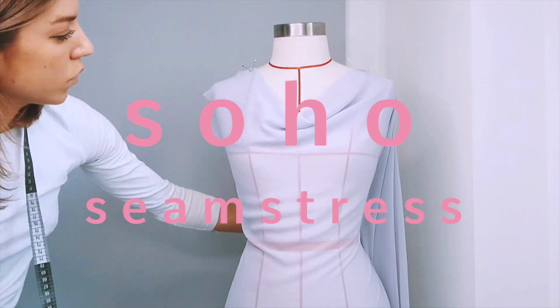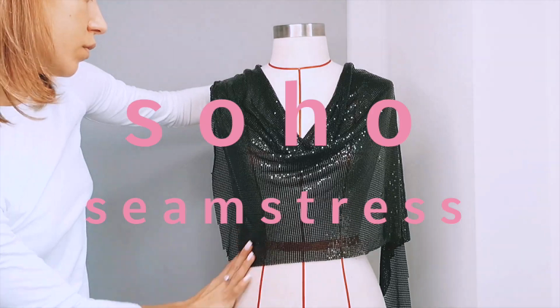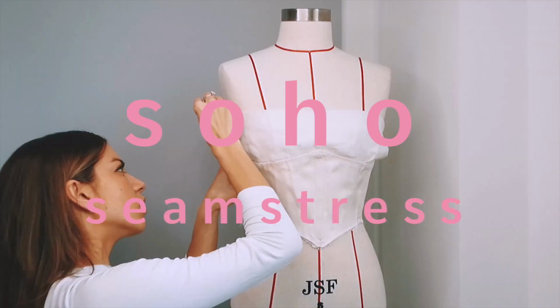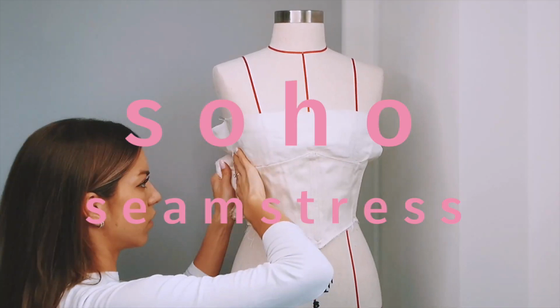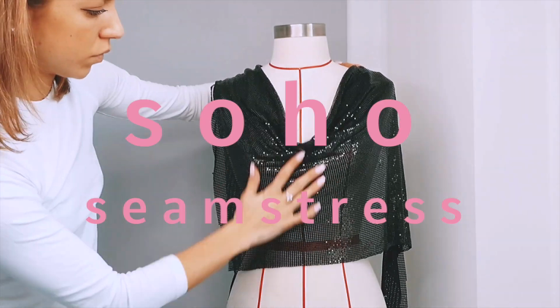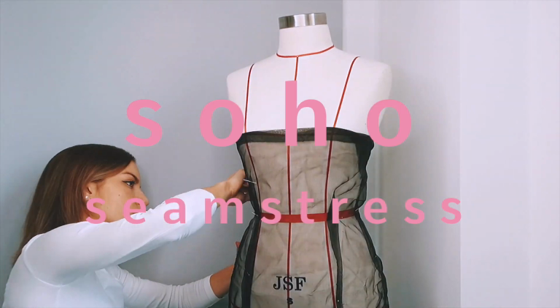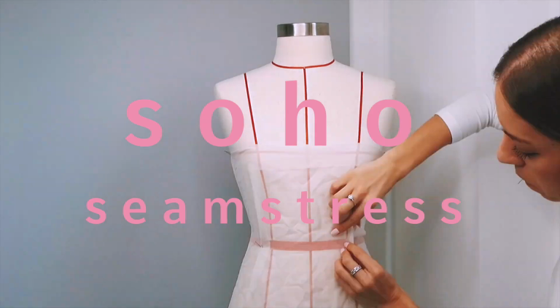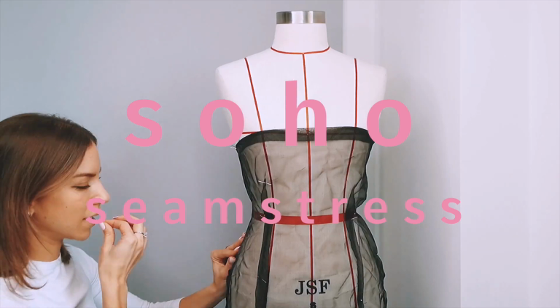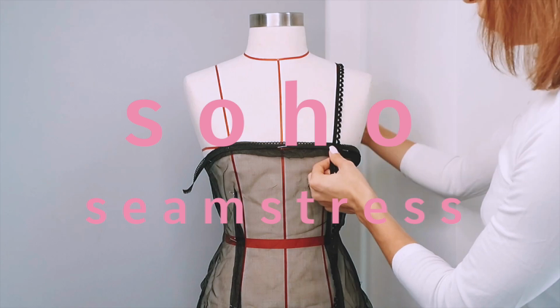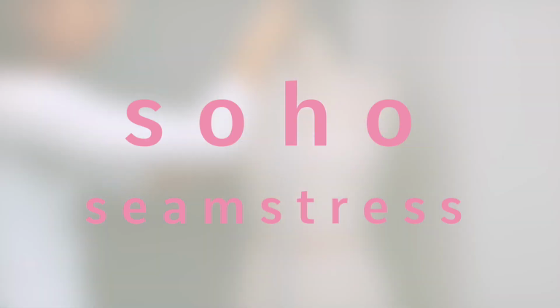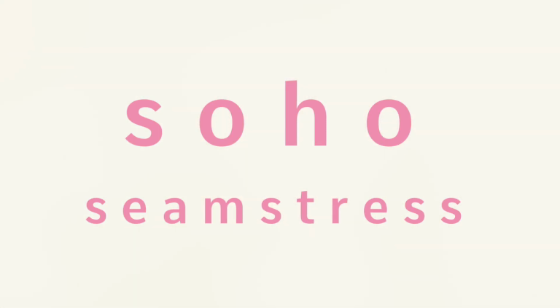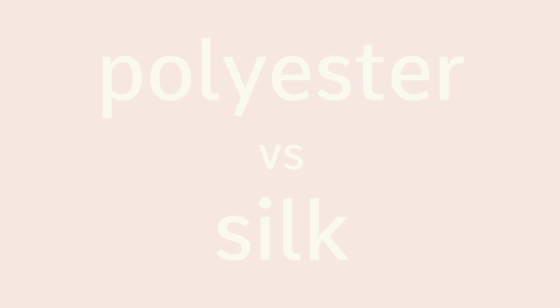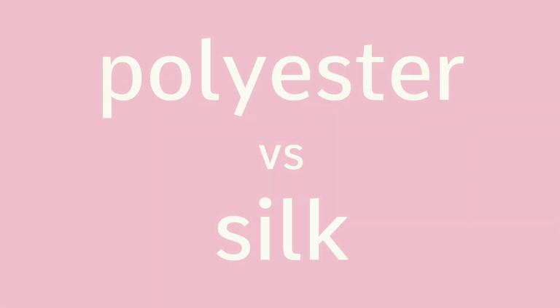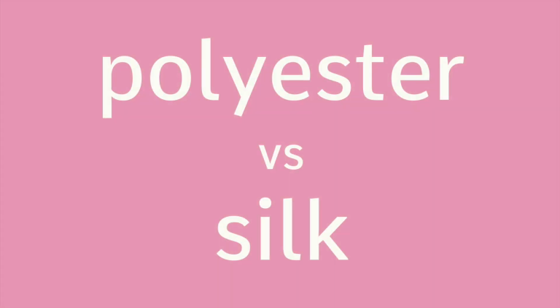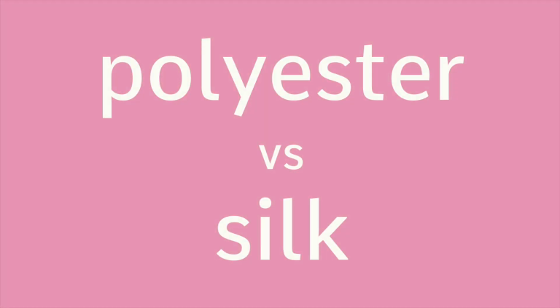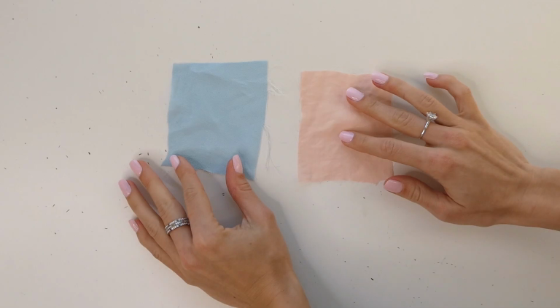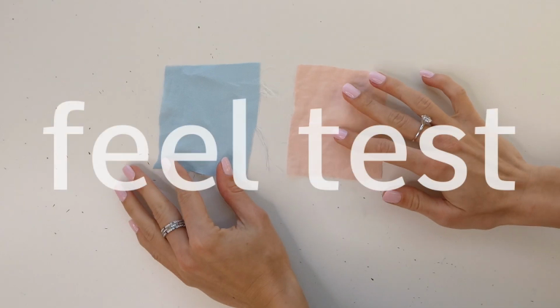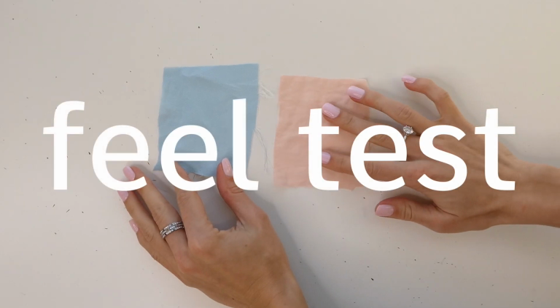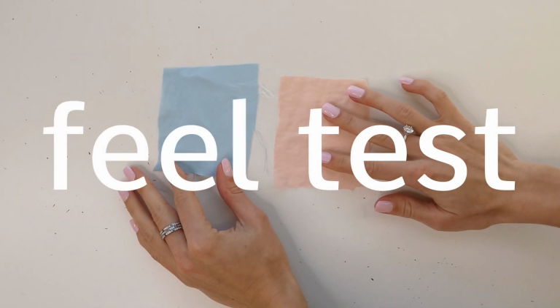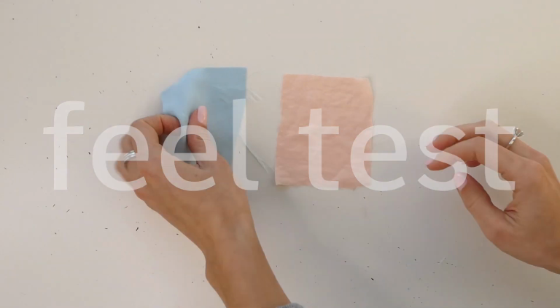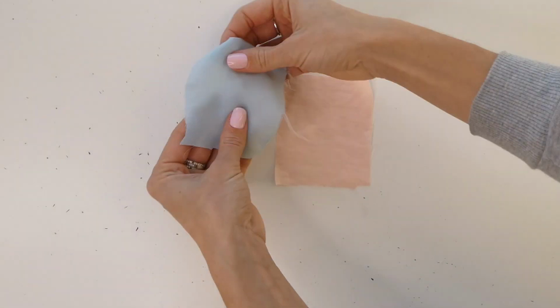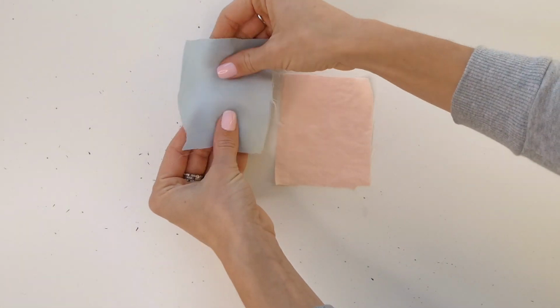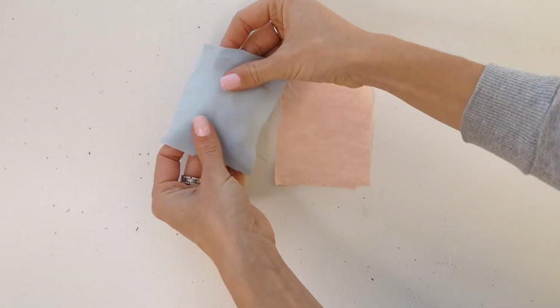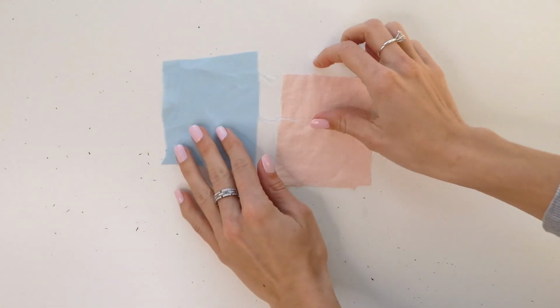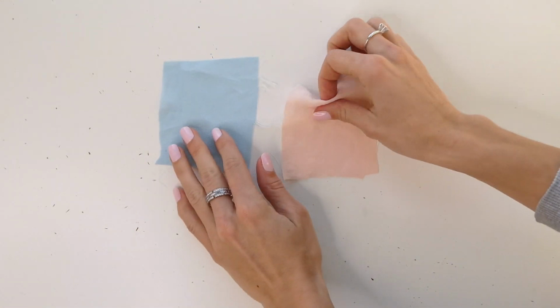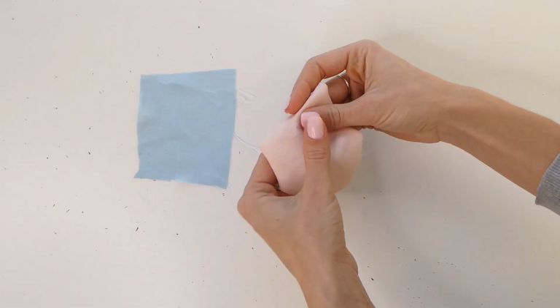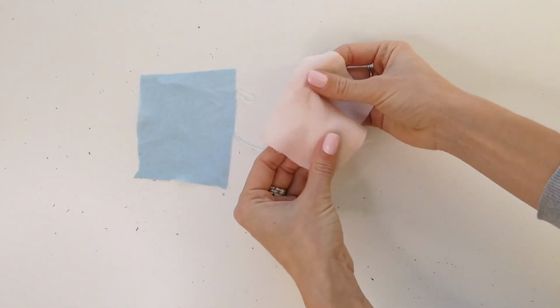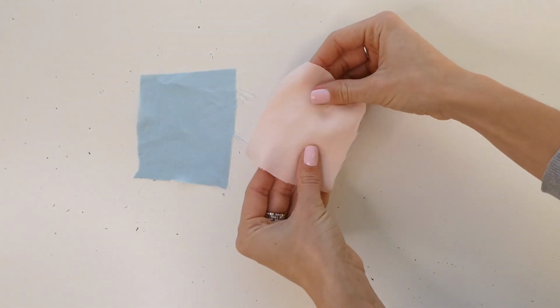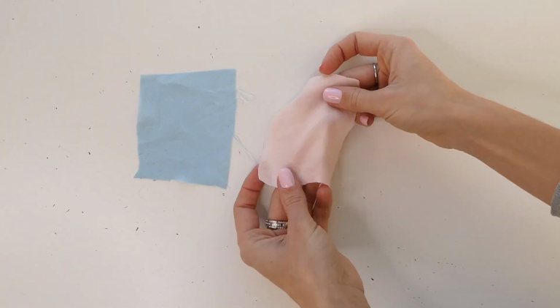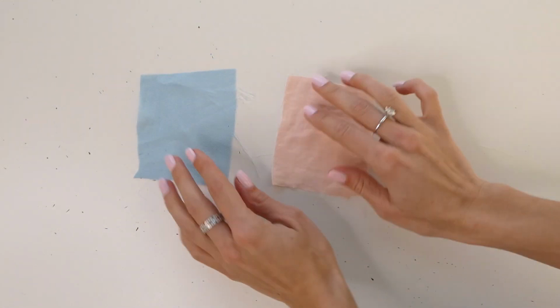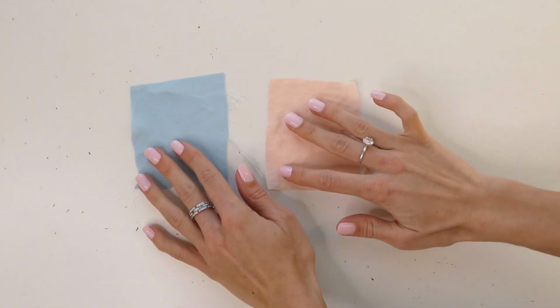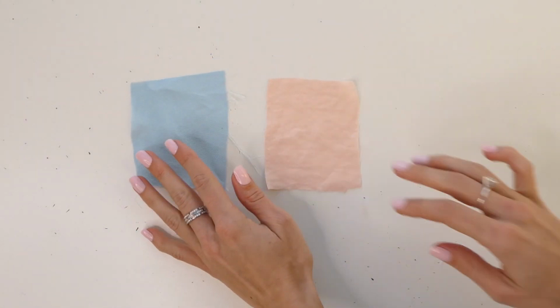Today I'm going to show you five different ways of how to tell the difference between polyester and silk. The first test is the feel of fabric. Silk will have a softer feel than polyester and will be a lot more breathable.